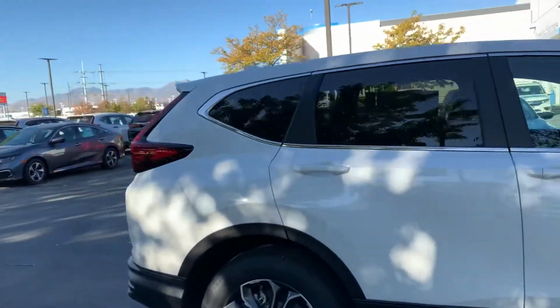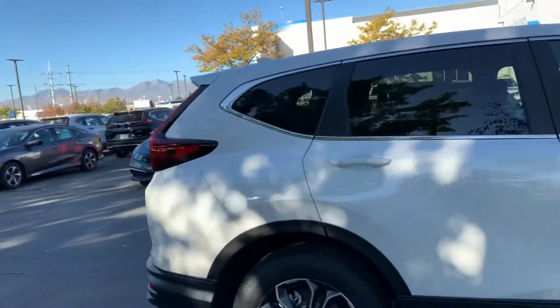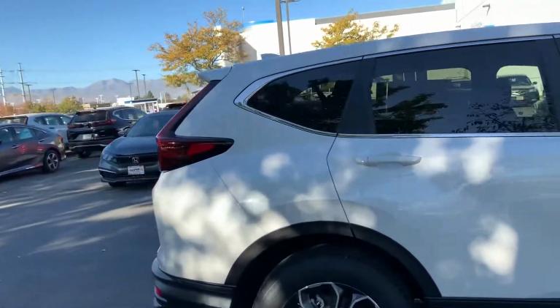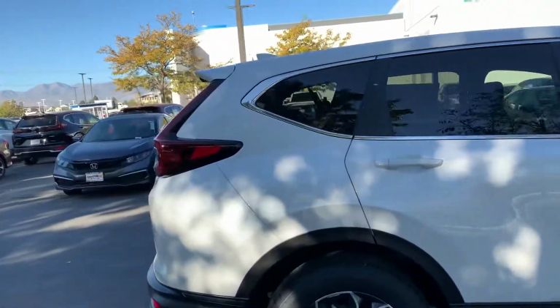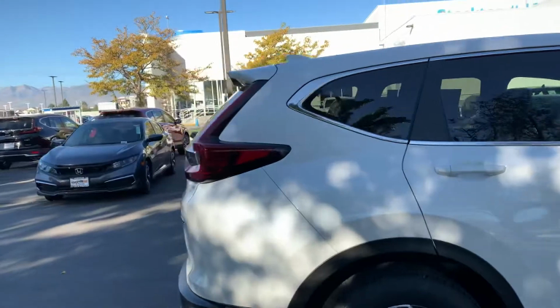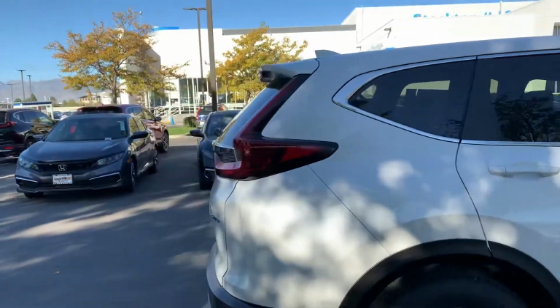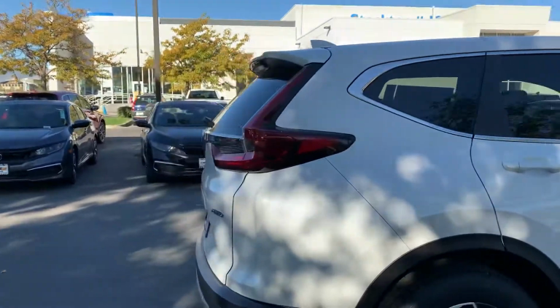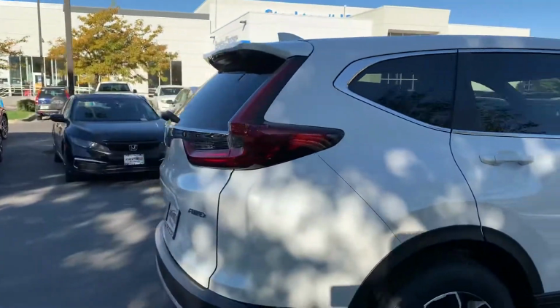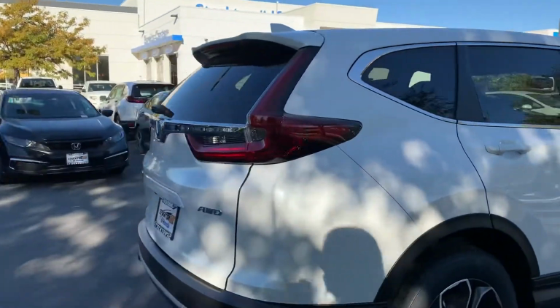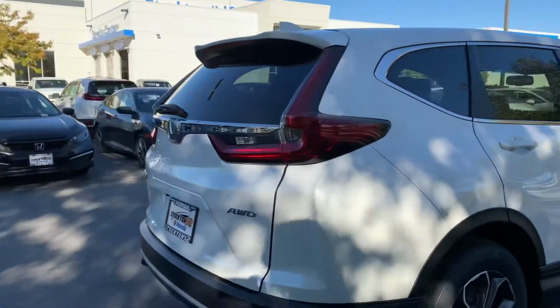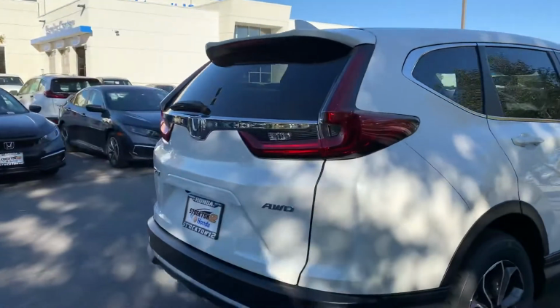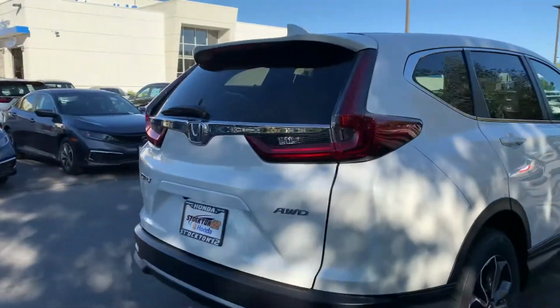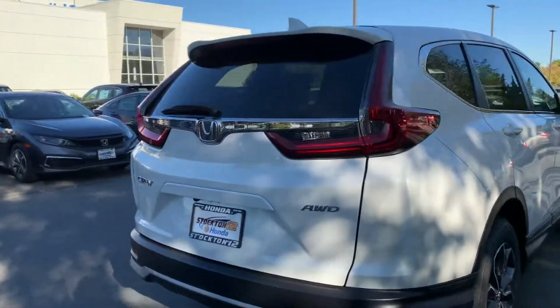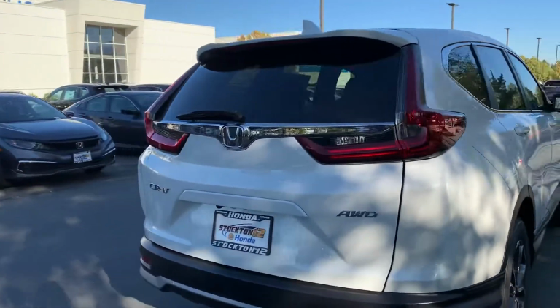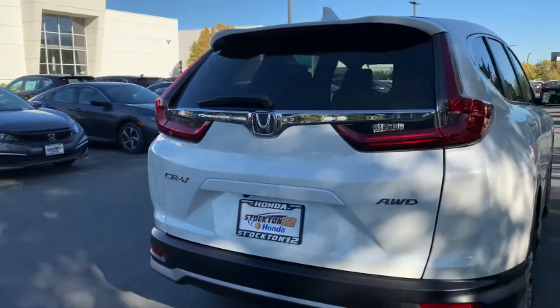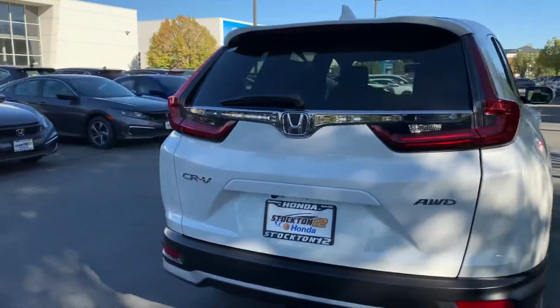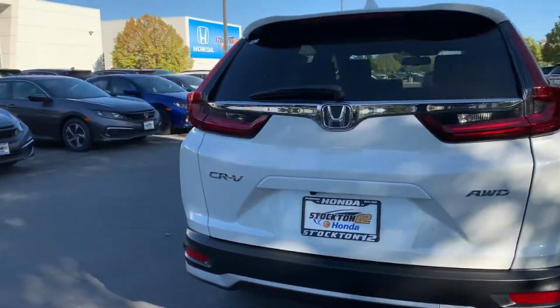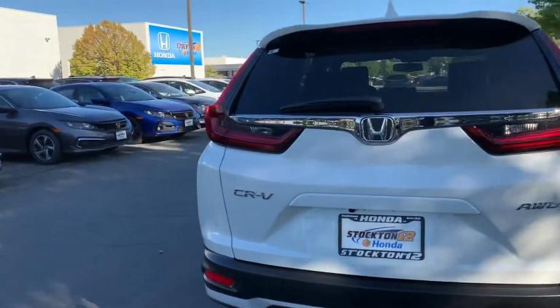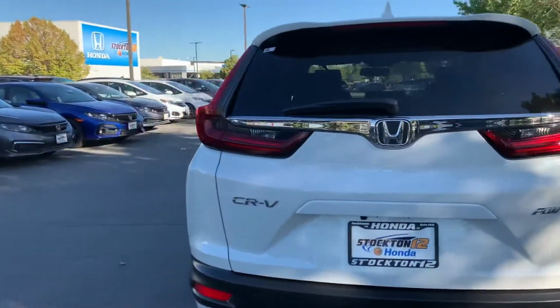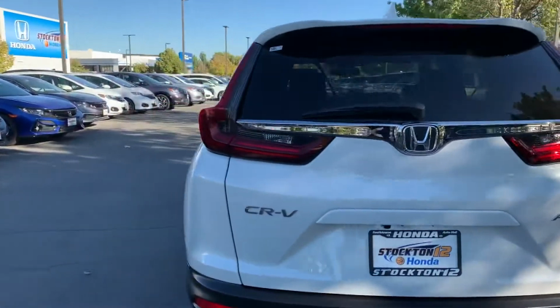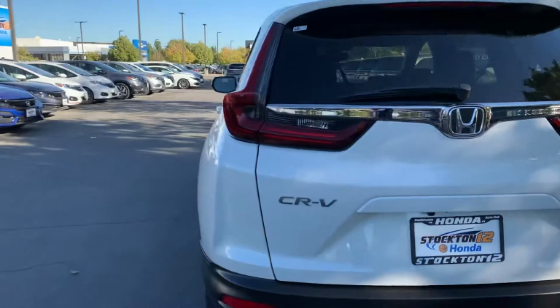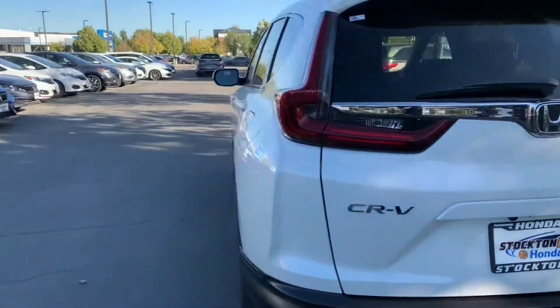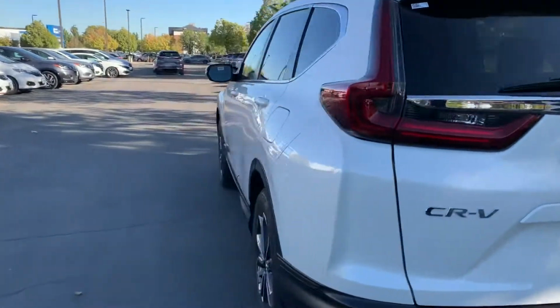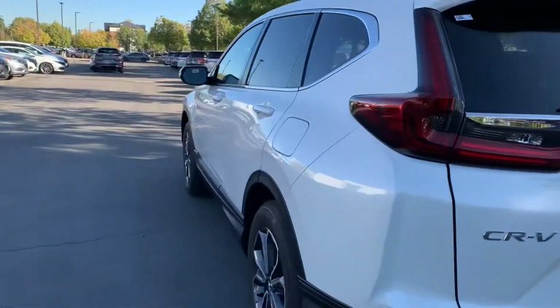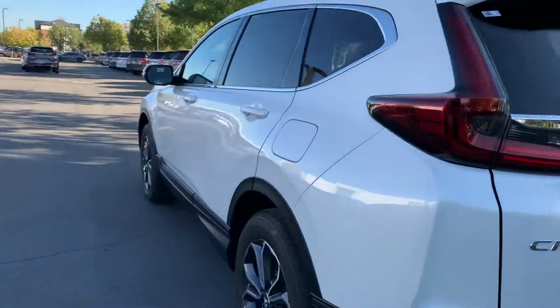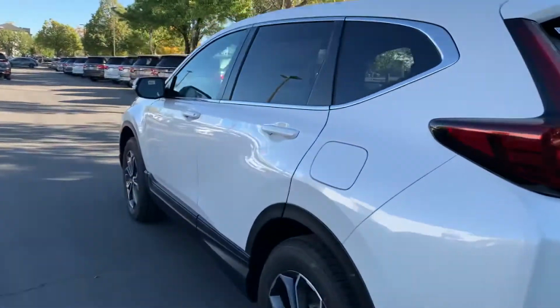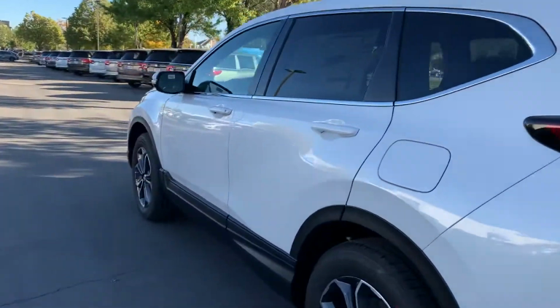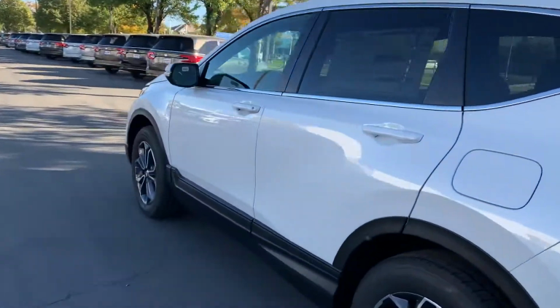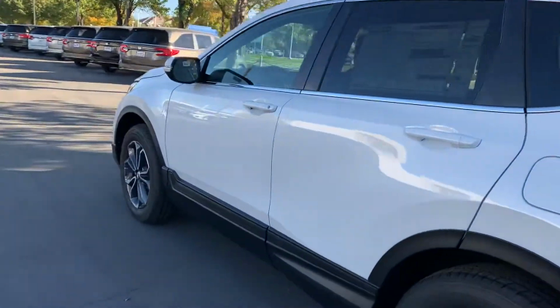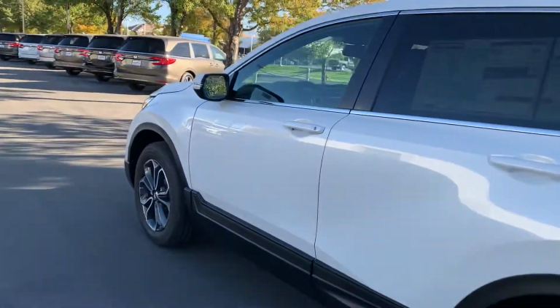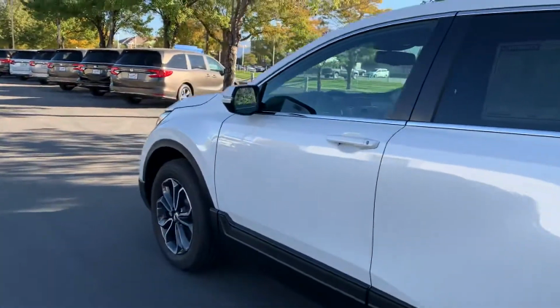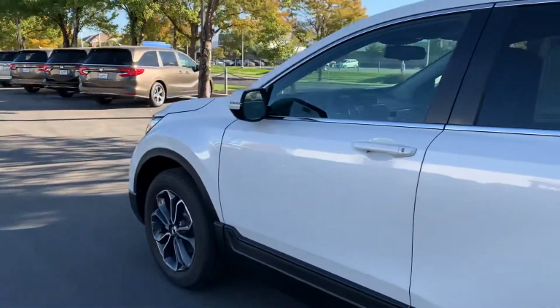This is our EXL trim. It comes with a backup camera, hands-free Bluetooth, Apple CarPlay, and Android Auto. It has an all-leather interior, heated front seats, a power moonroof, and a power tailgate.